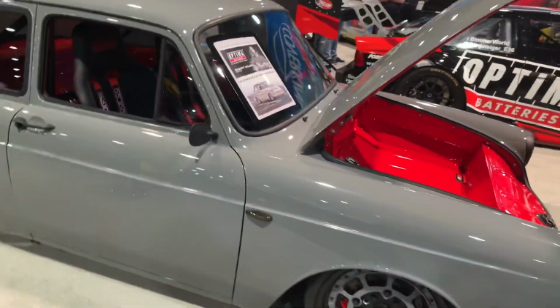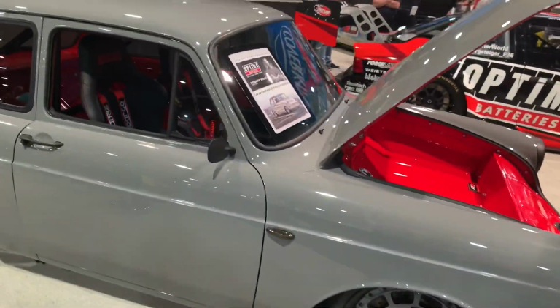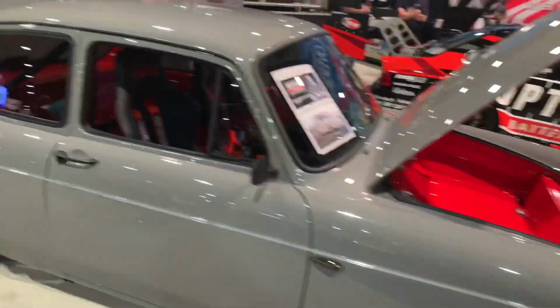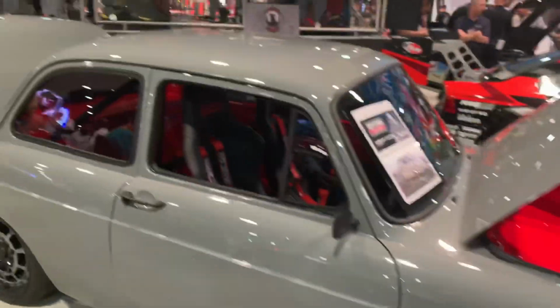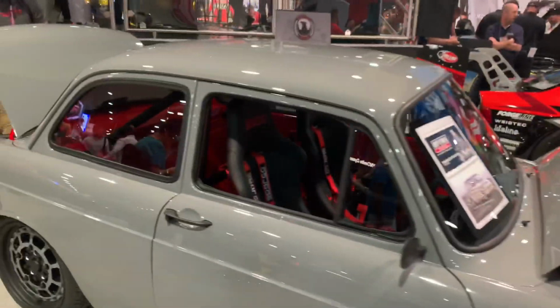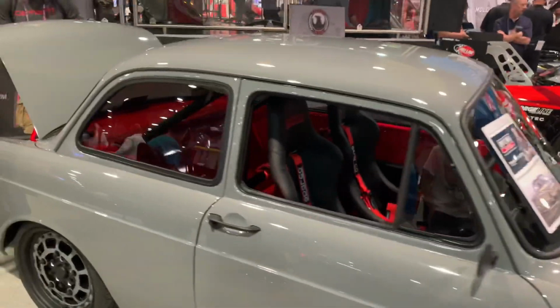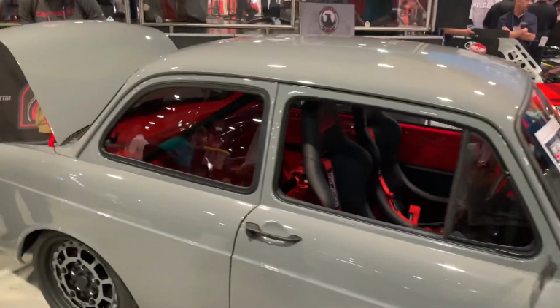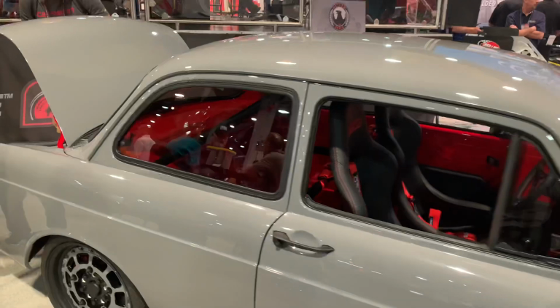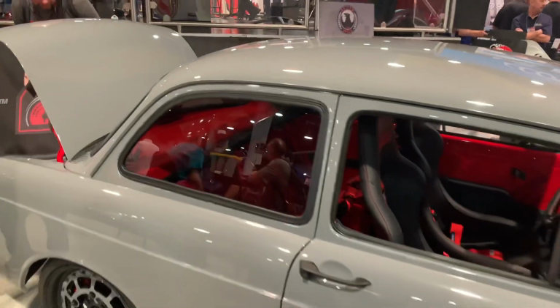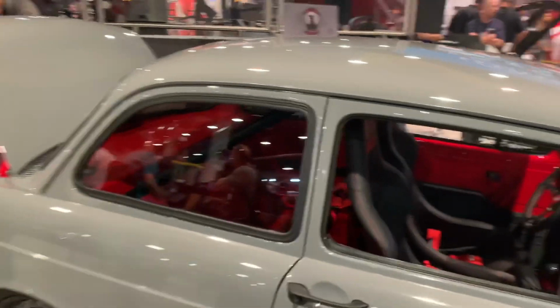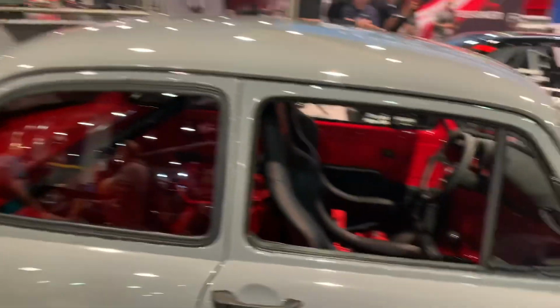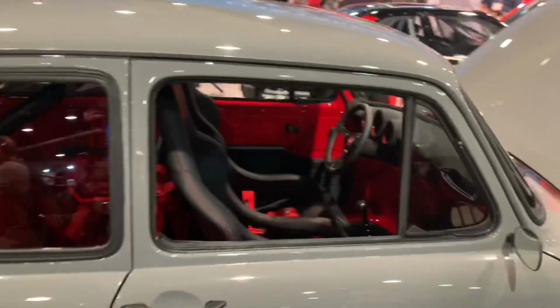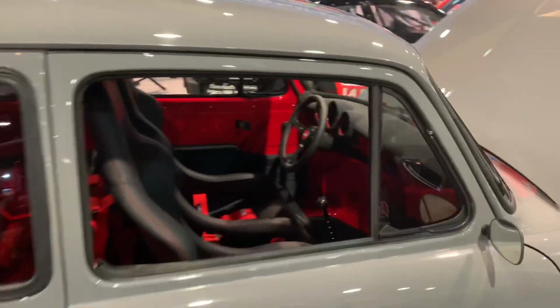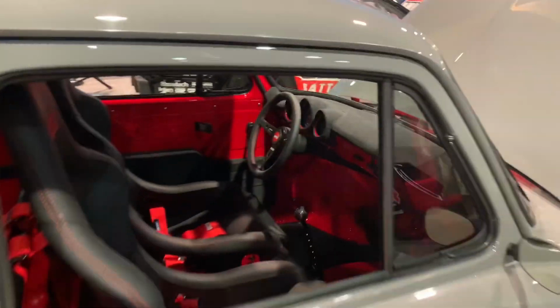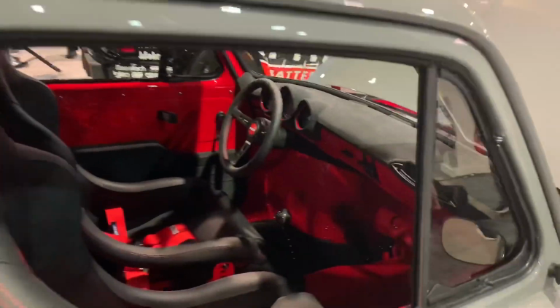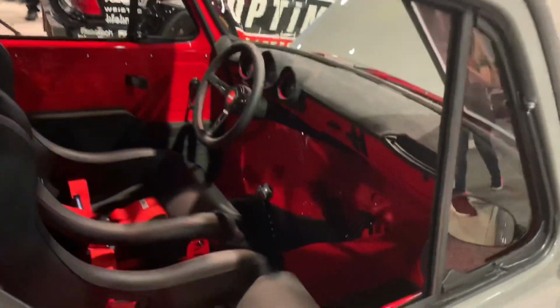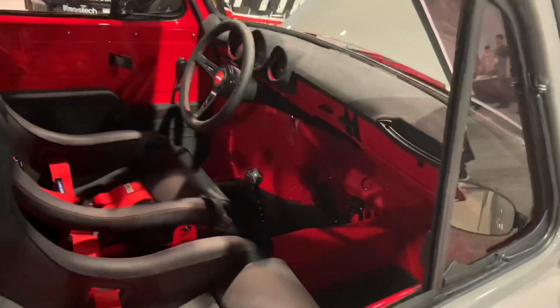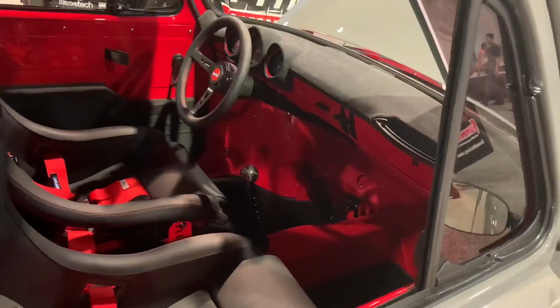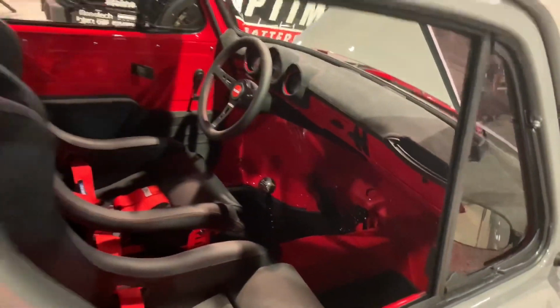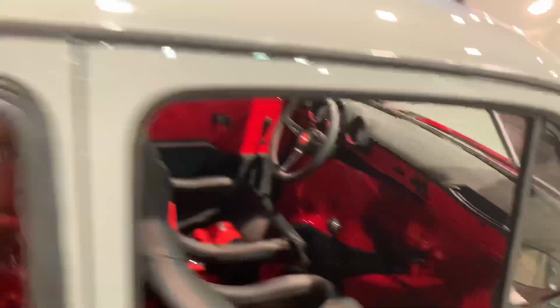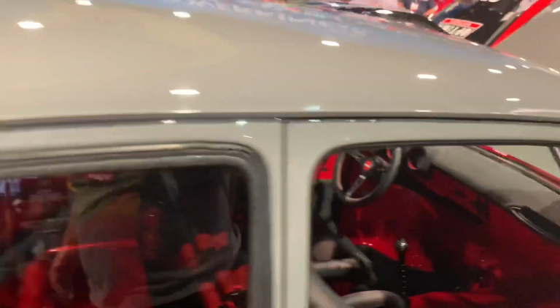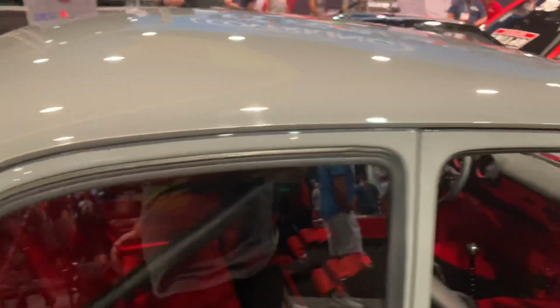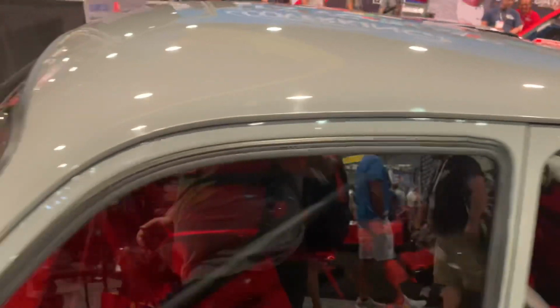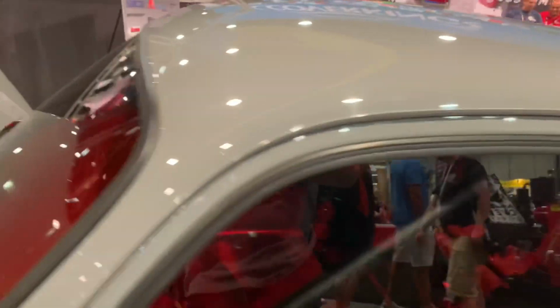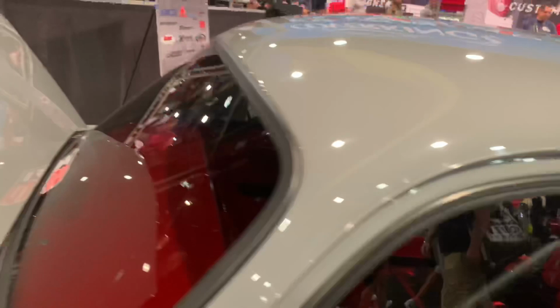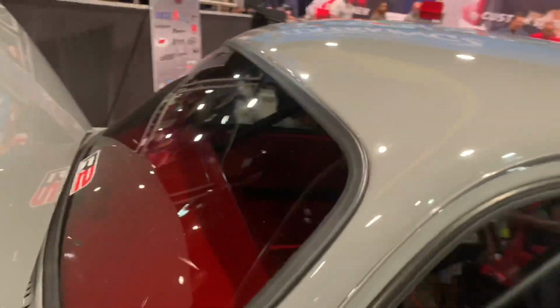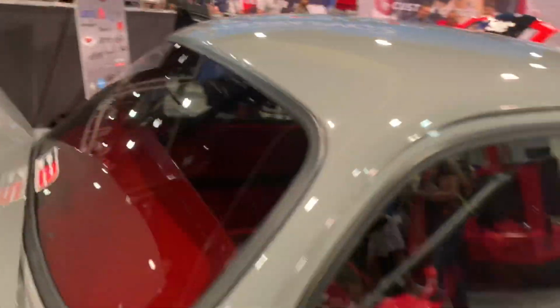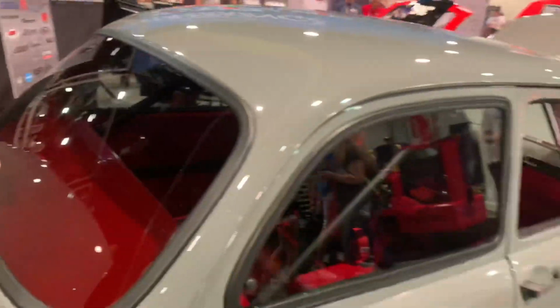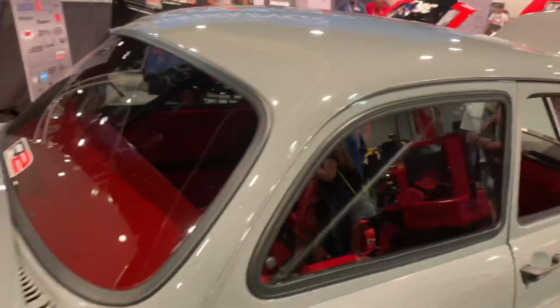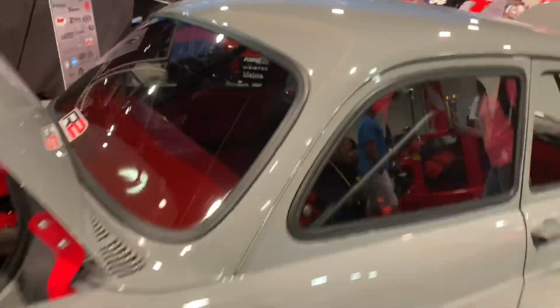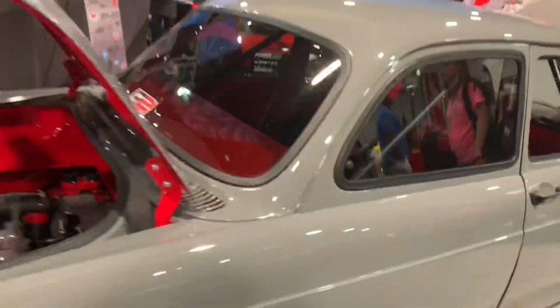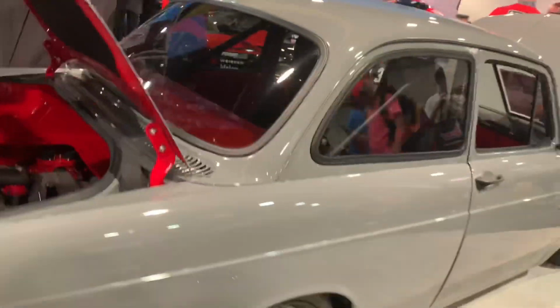Seriously, when's the last time you saw a VW notchback? These have just disappeared off the face of the earth - you just don't see these anymore. This one is super clean.